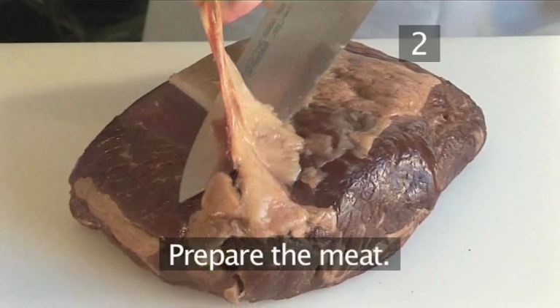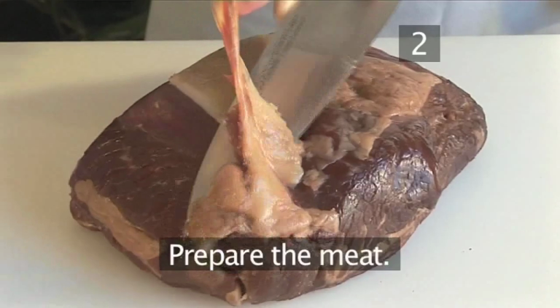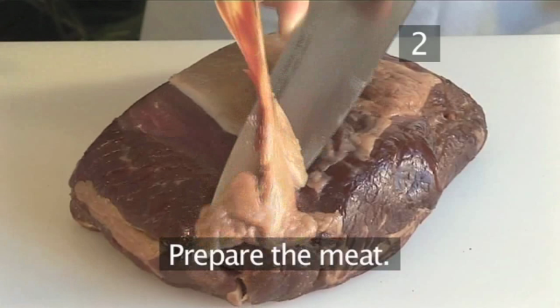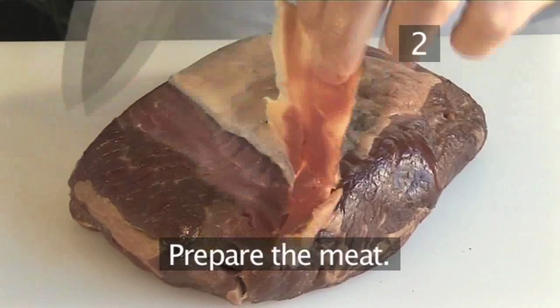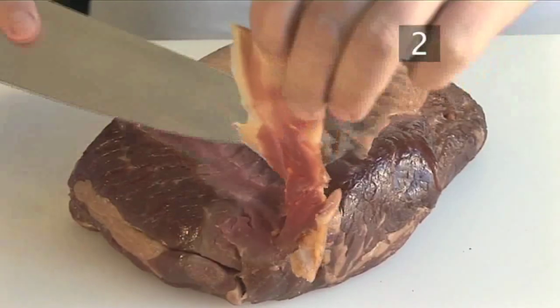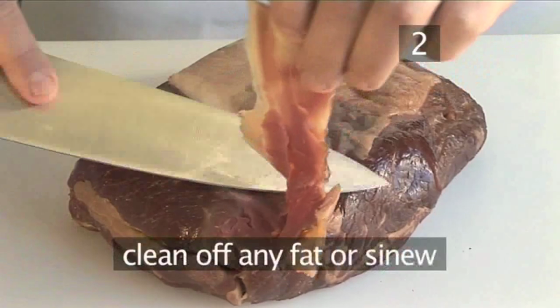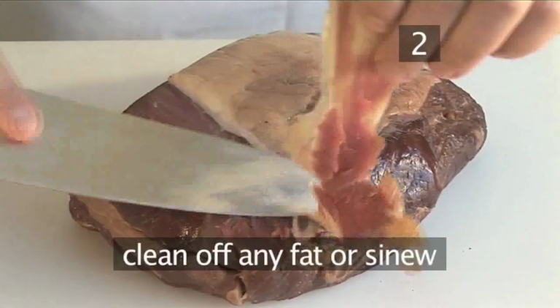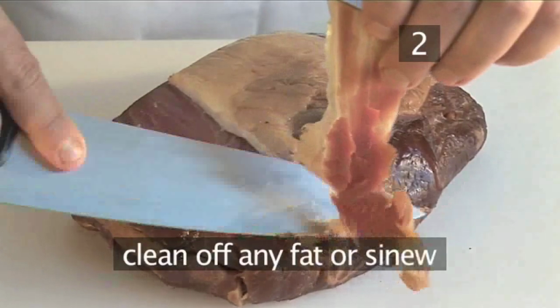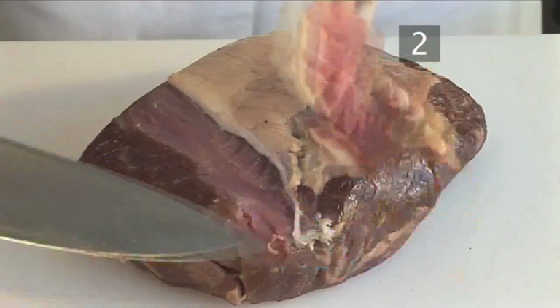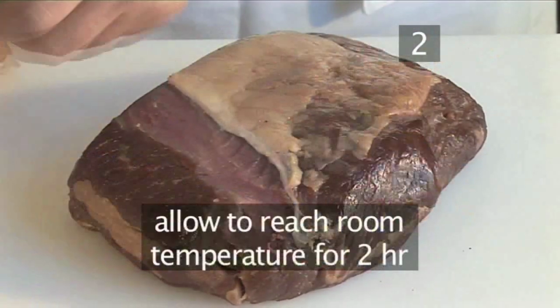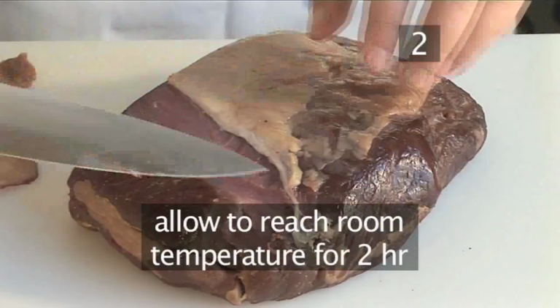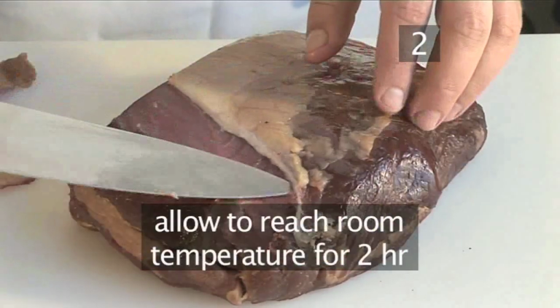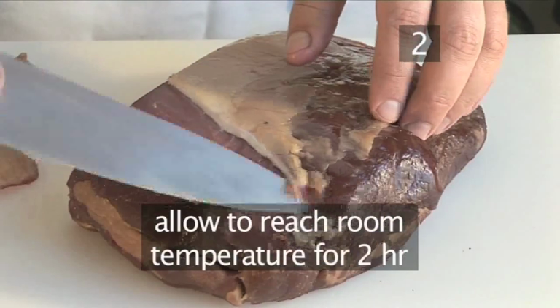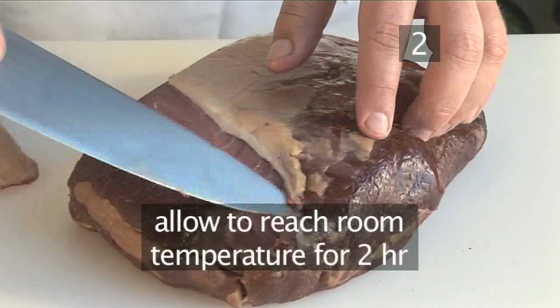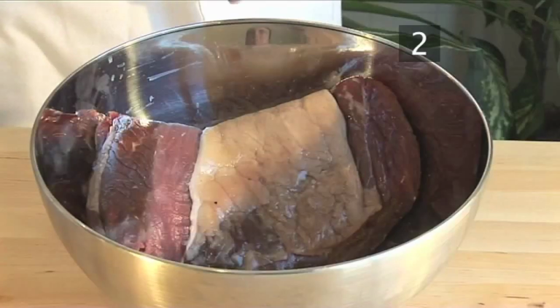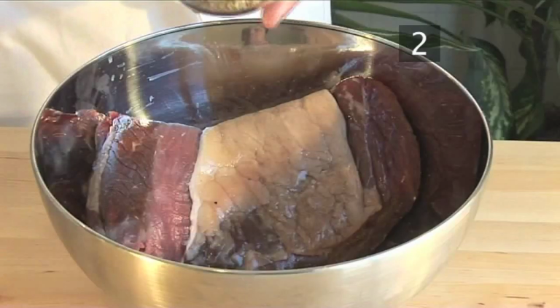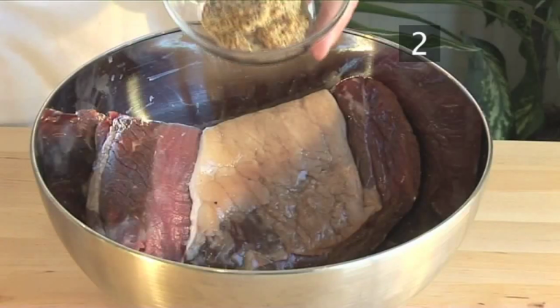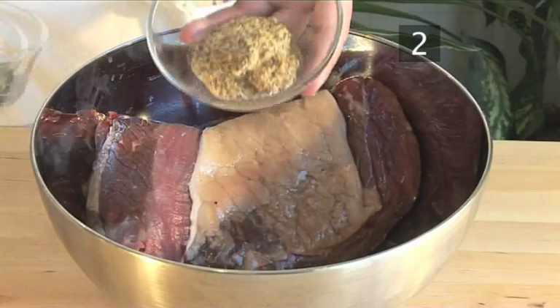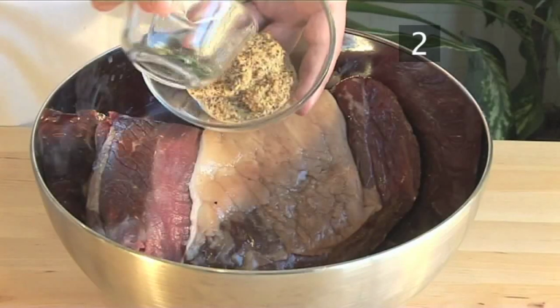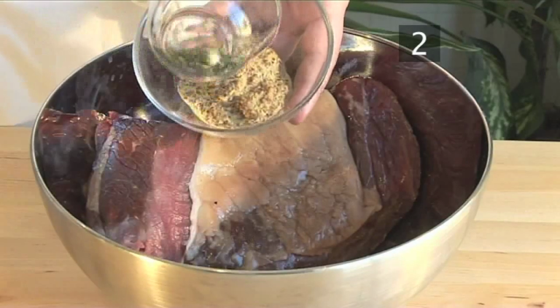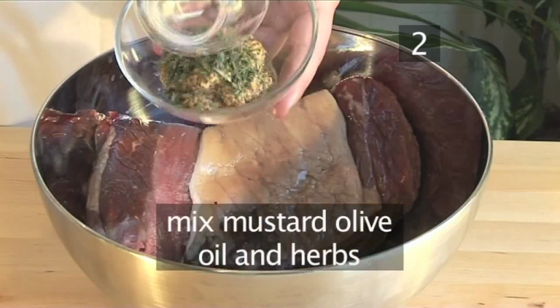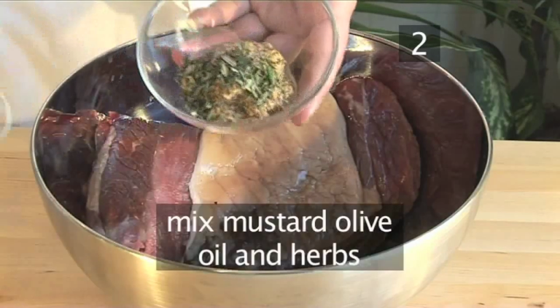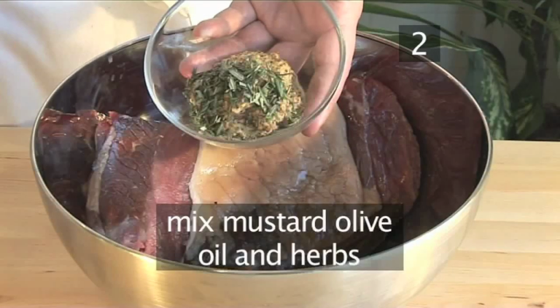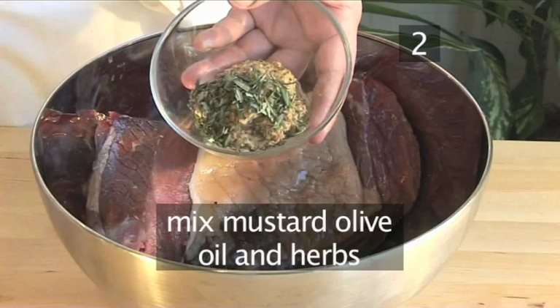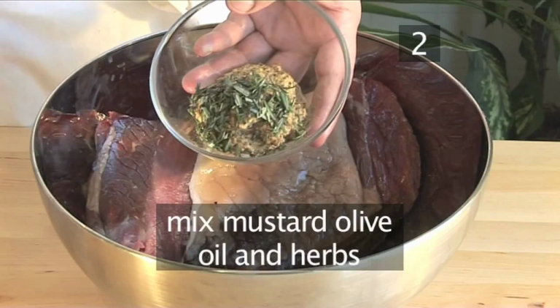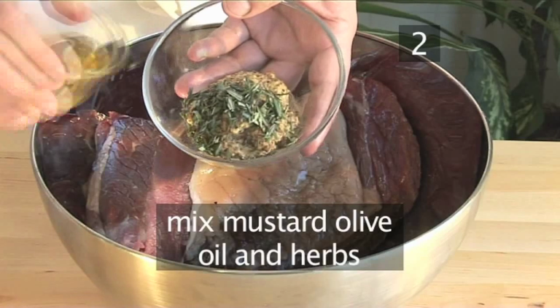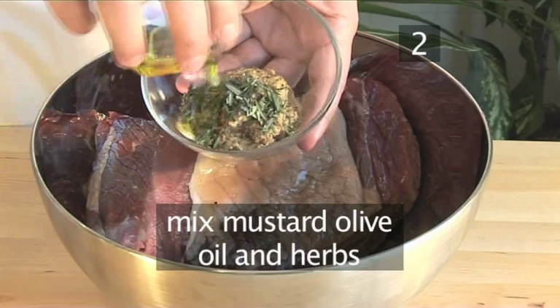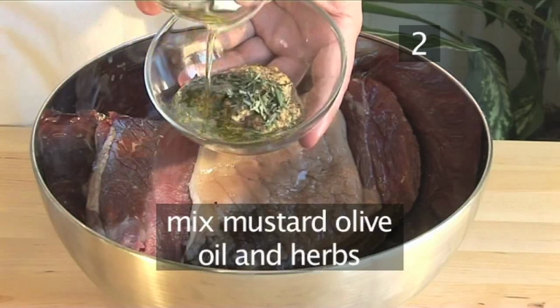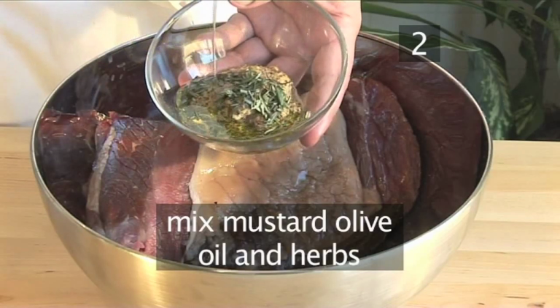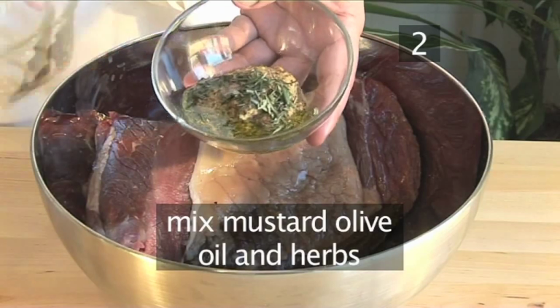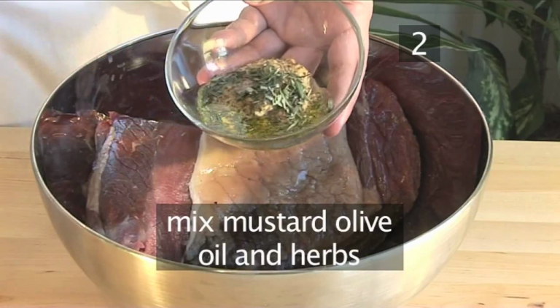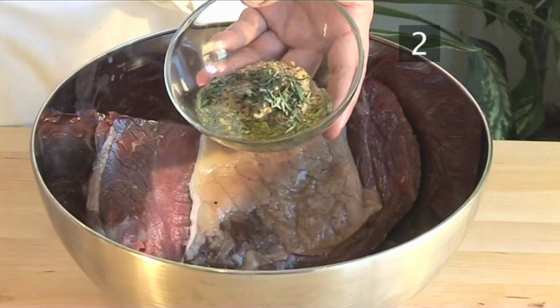Step 2. Clean any fat or sinew, then leave the meat to reach room temperature for at least two hours prior to cooking. Mix the mustard, olive oil and herbs in a bowl, then smear all over the surface of the meat until evenly covered.